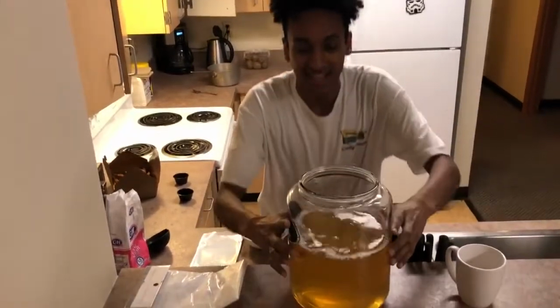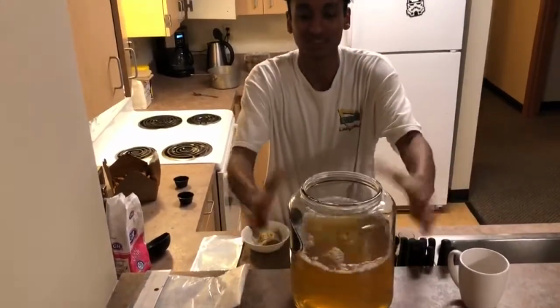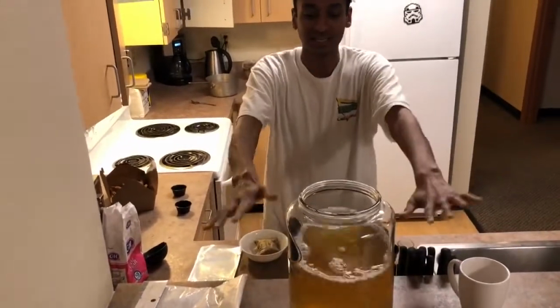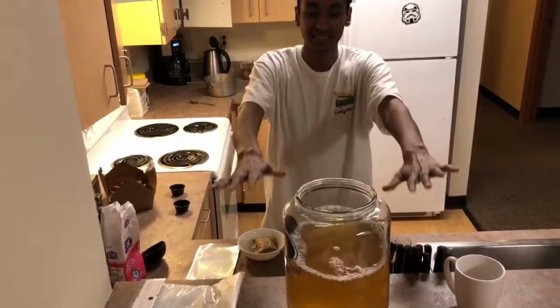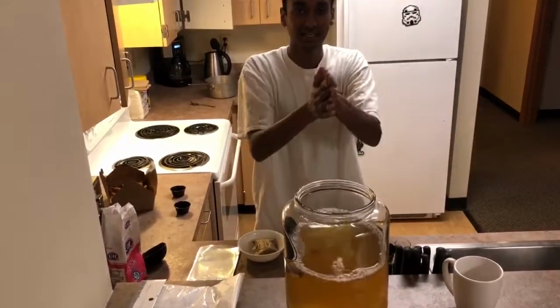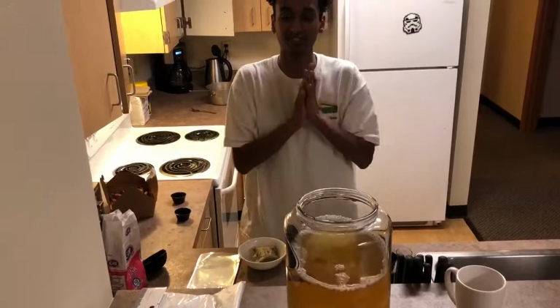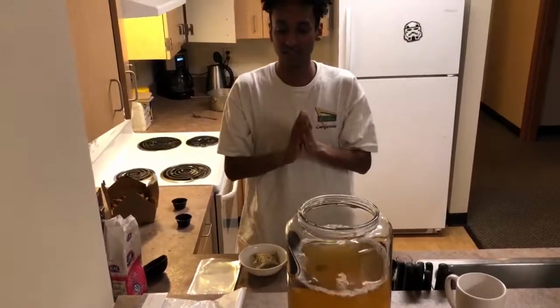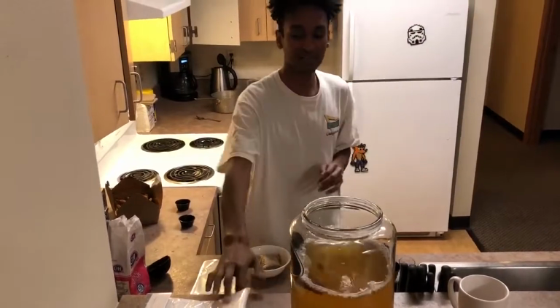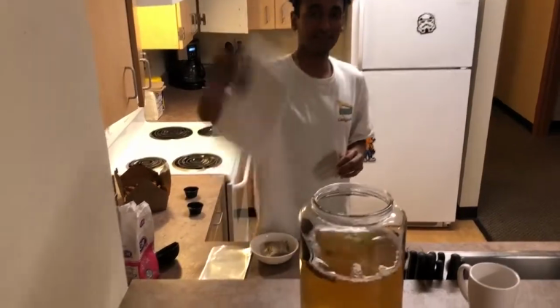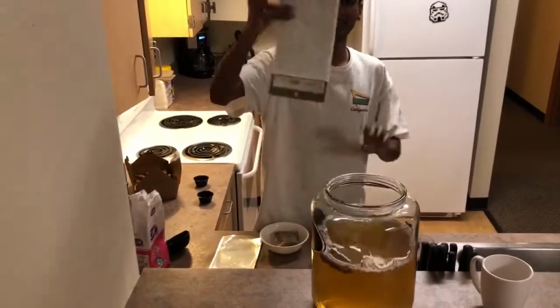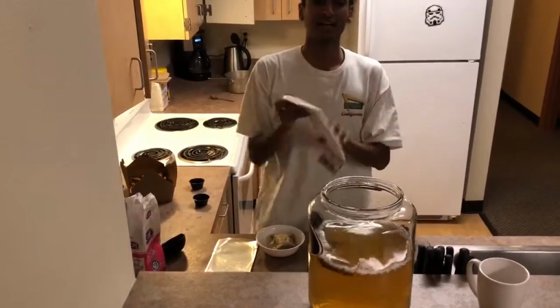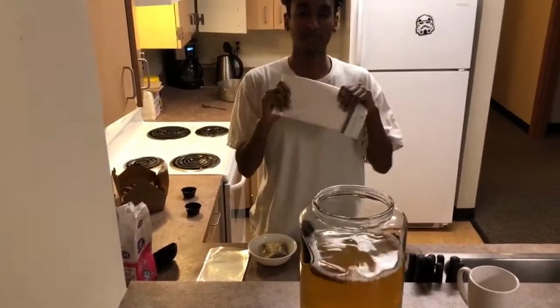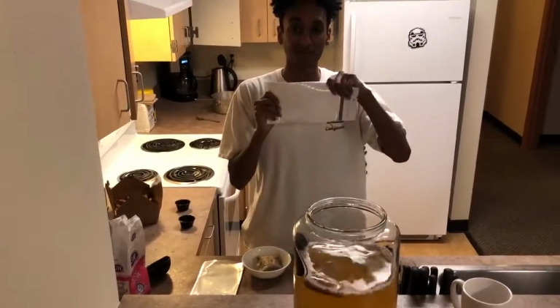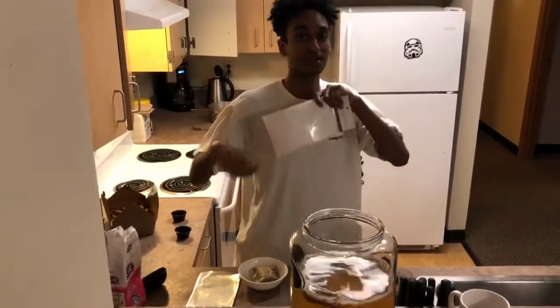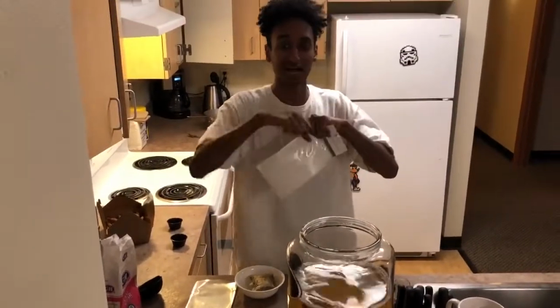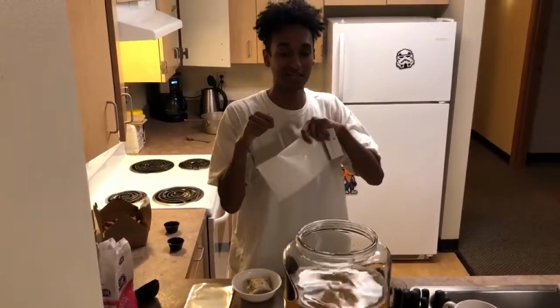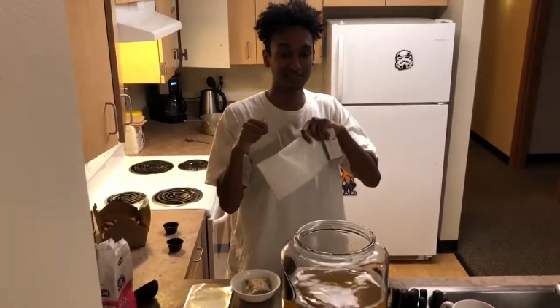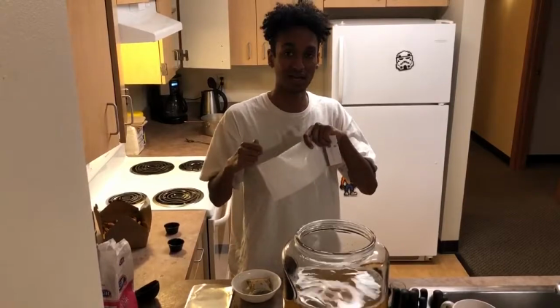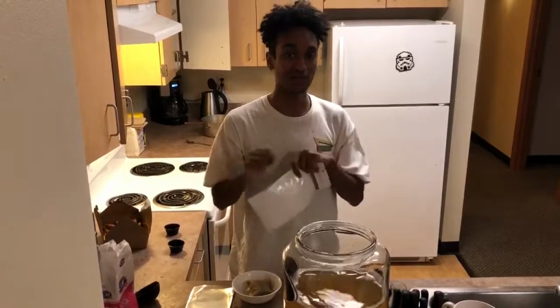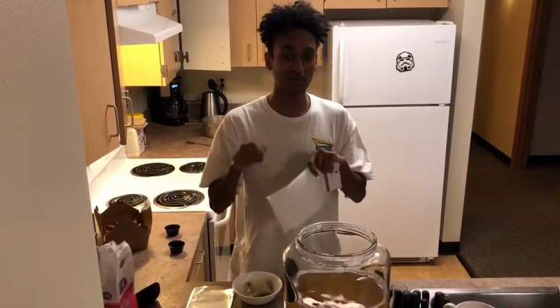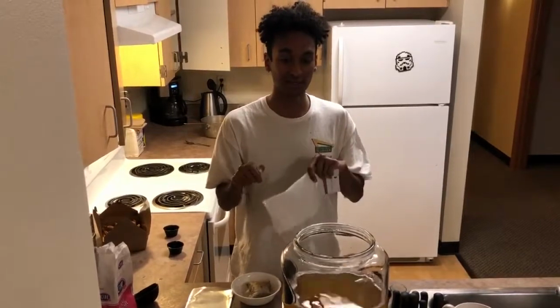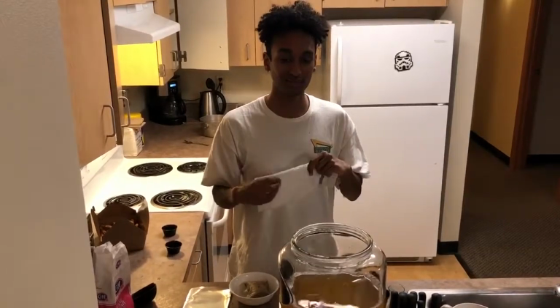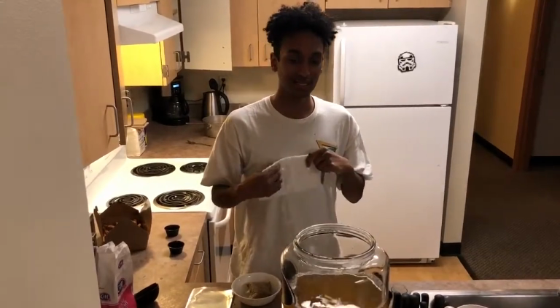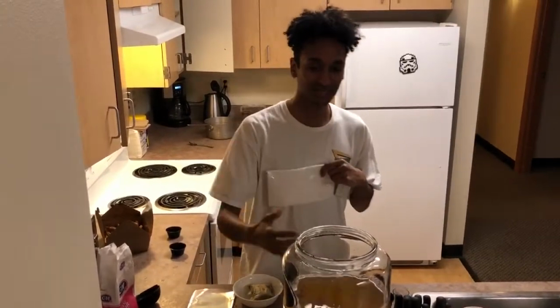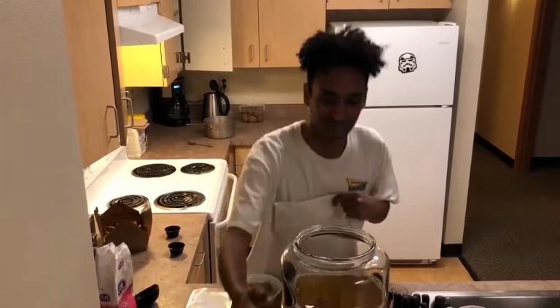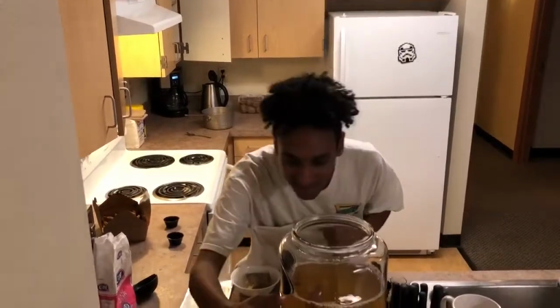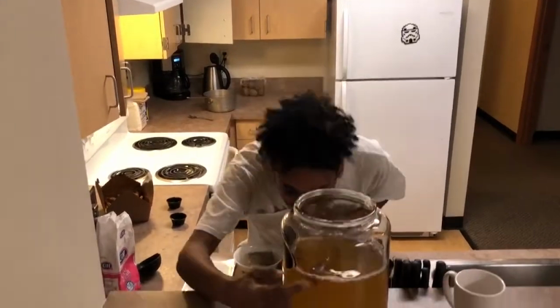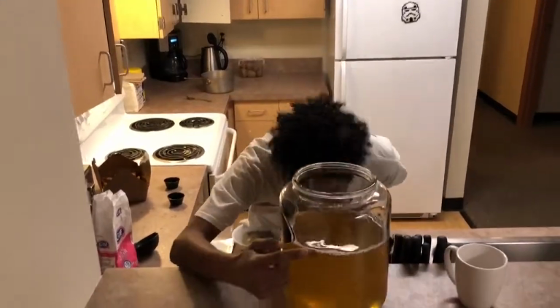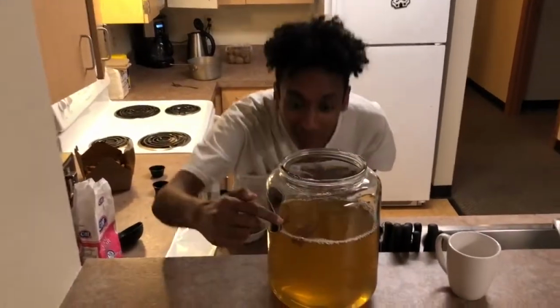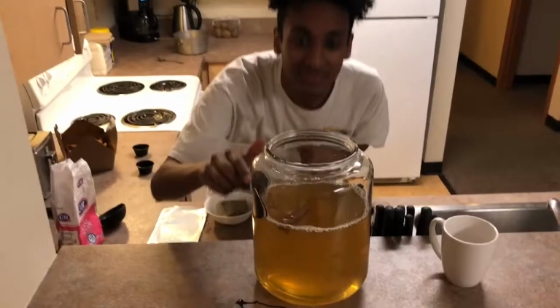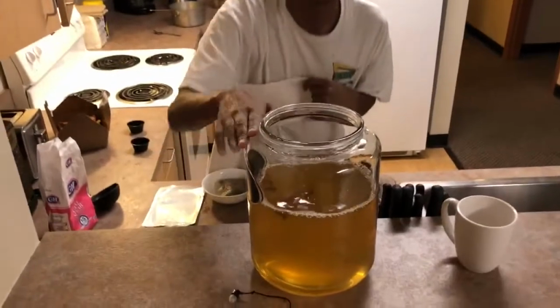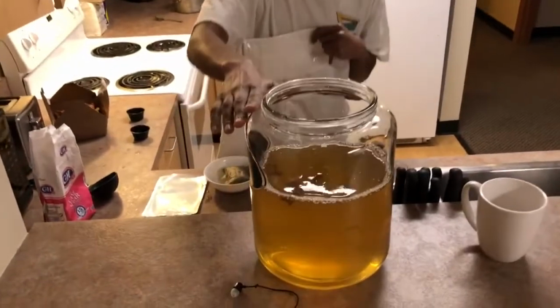And so I'm just gonna let that sit. I have a cheesecloth right here — put that on top of it. Tie some twine or a rubber band around it. Oh look, it came to the top. It rose to the top, as it will.